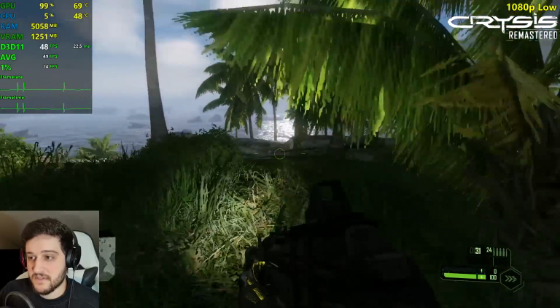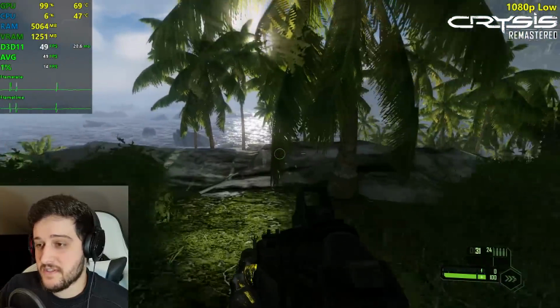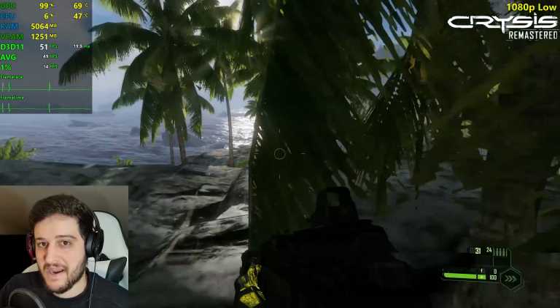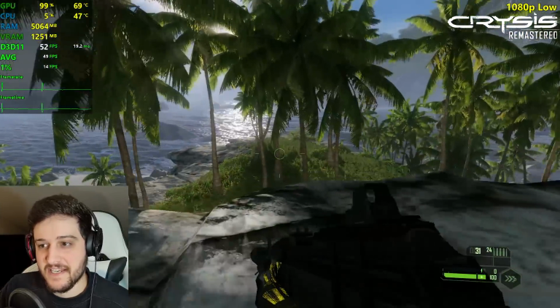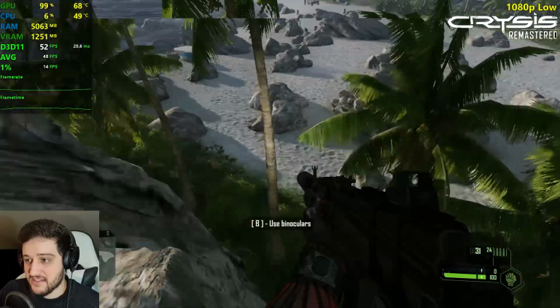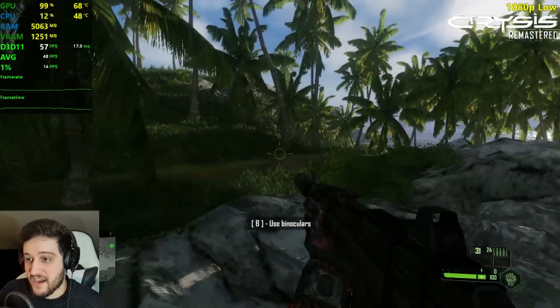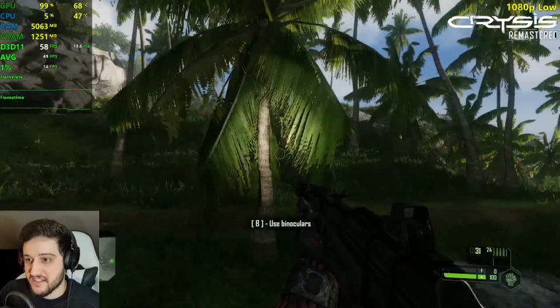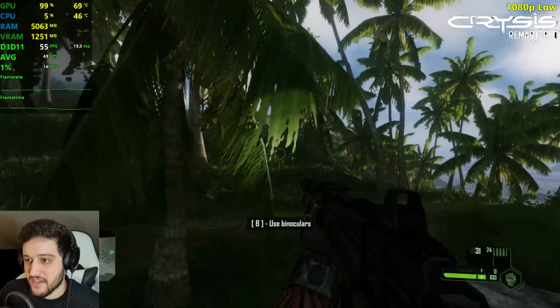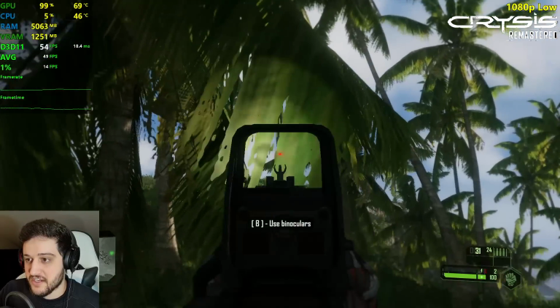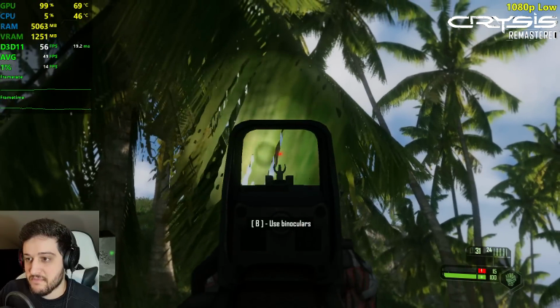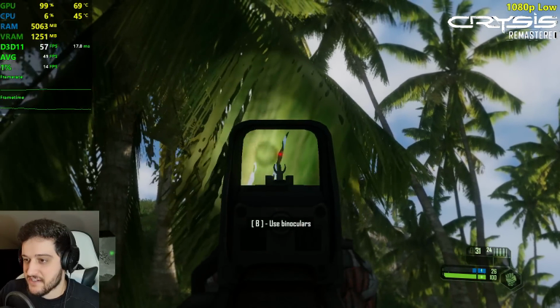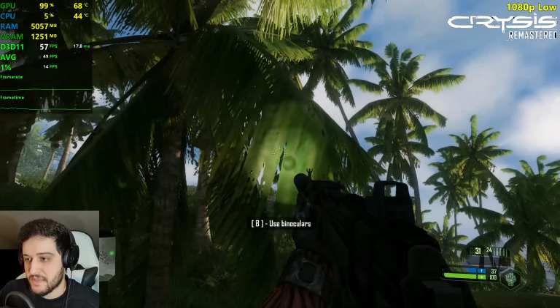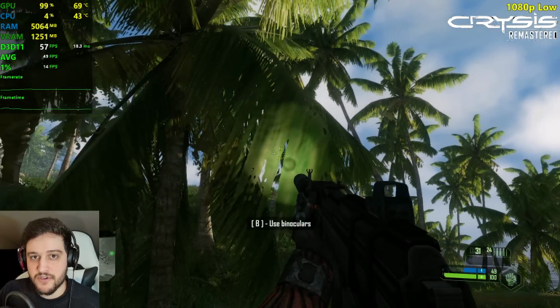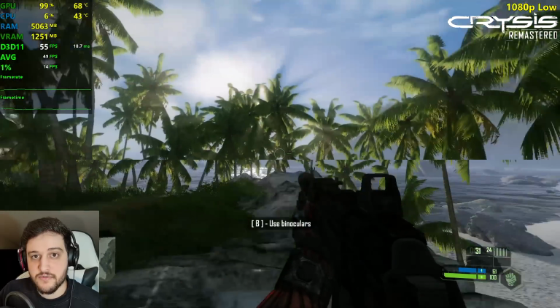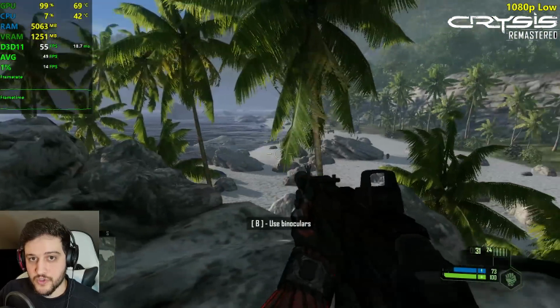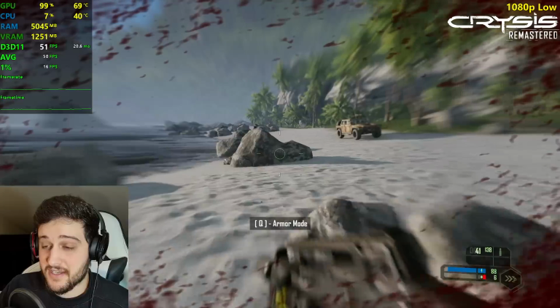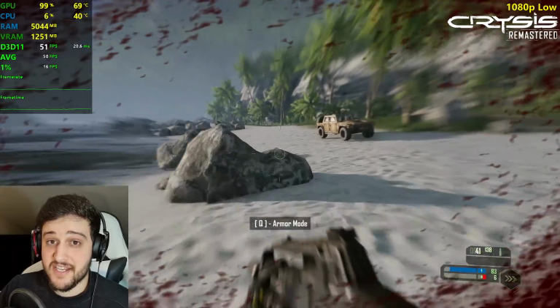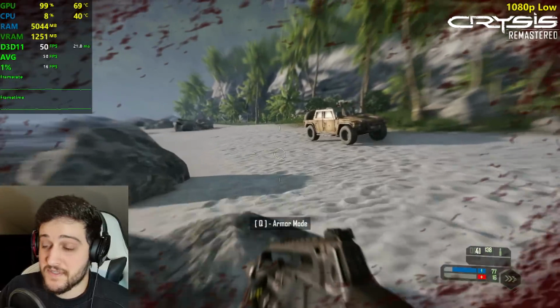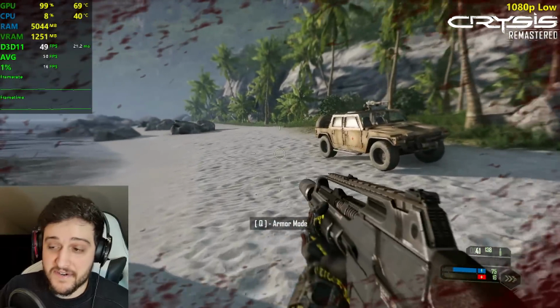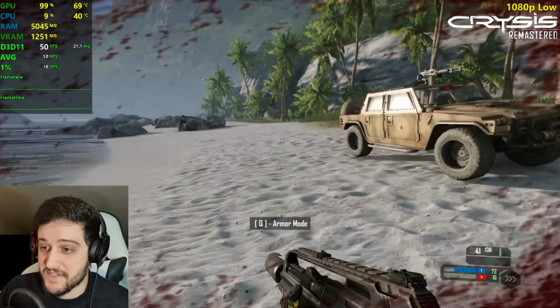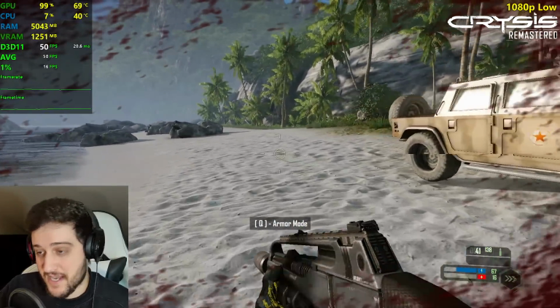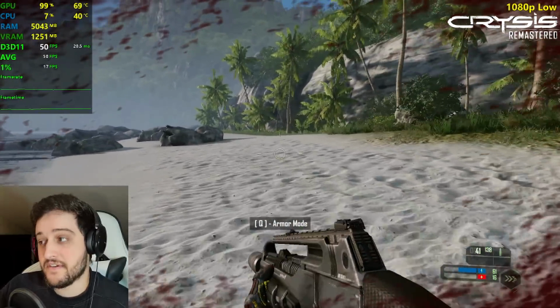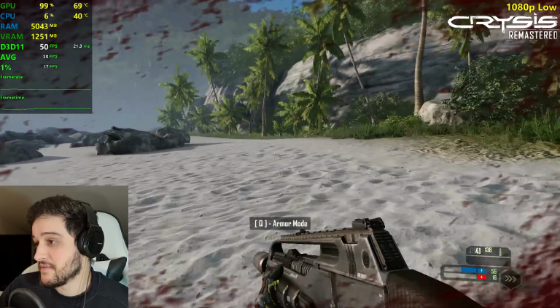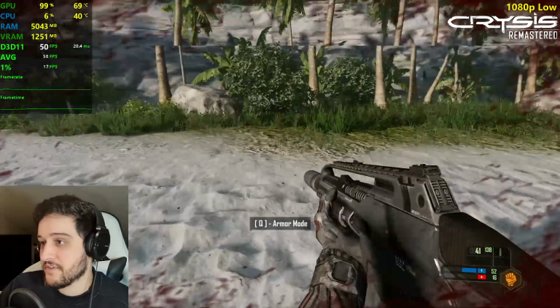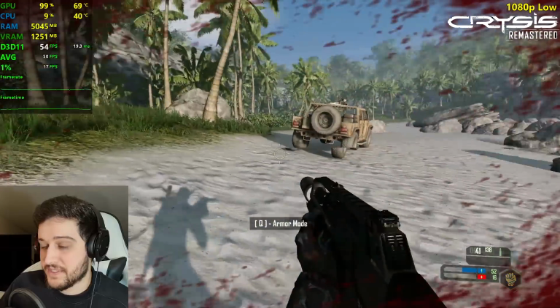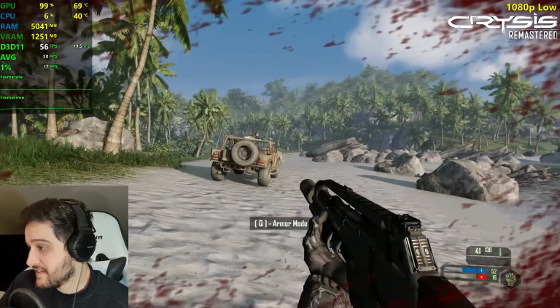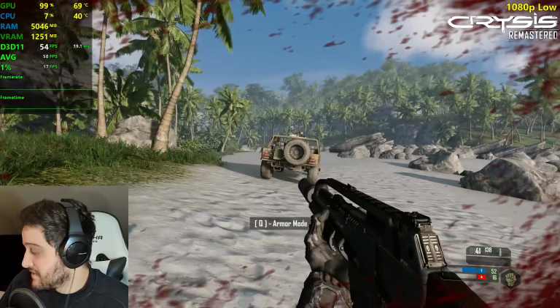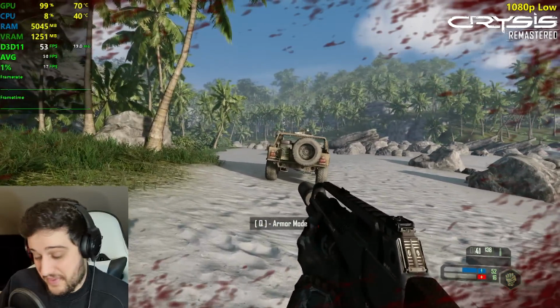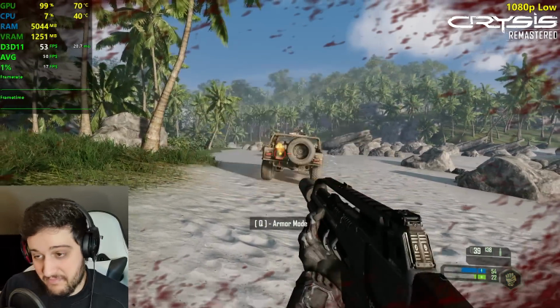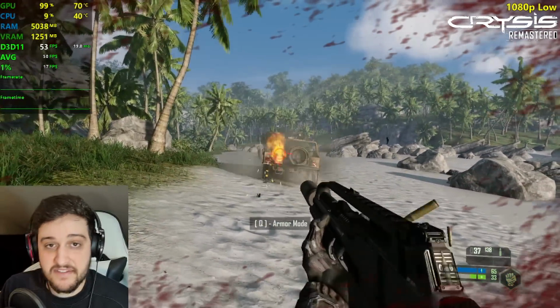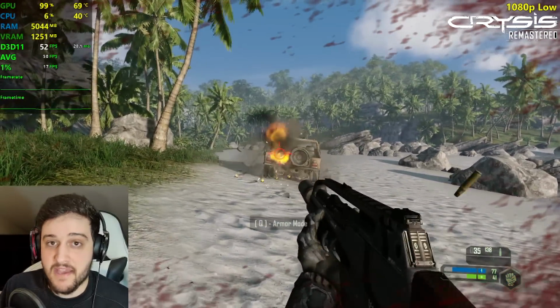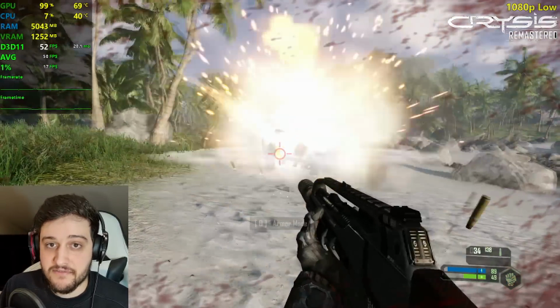At least they finally fixed the textures because they were stuck to ultra. Crashing issues, stuttering issues, texture issues, graphical bugs — that's Crysis Remastered, my friends.